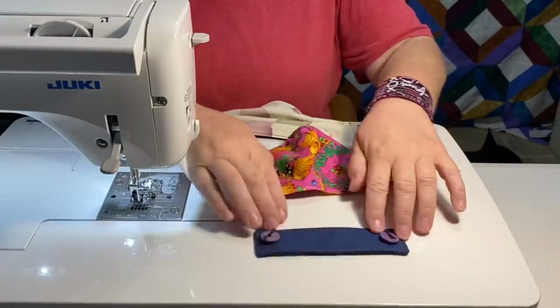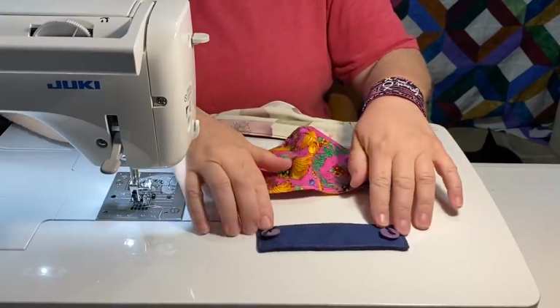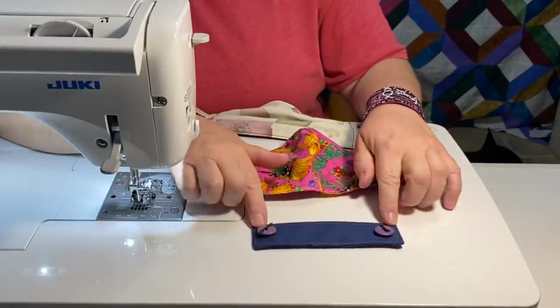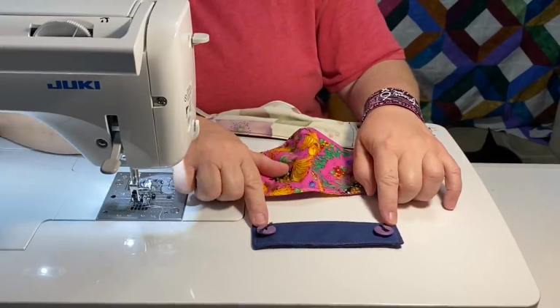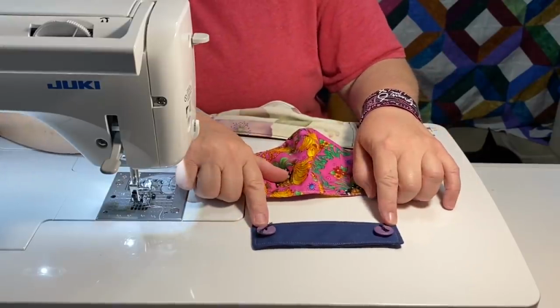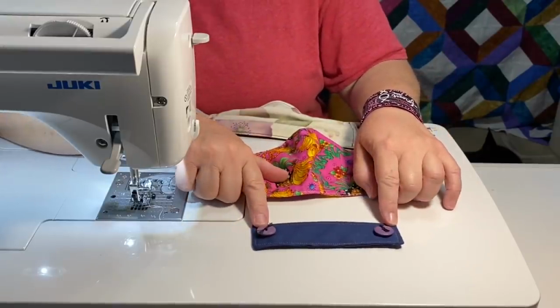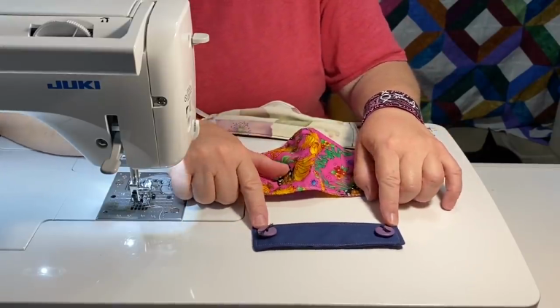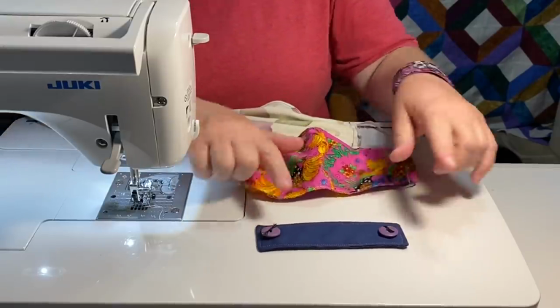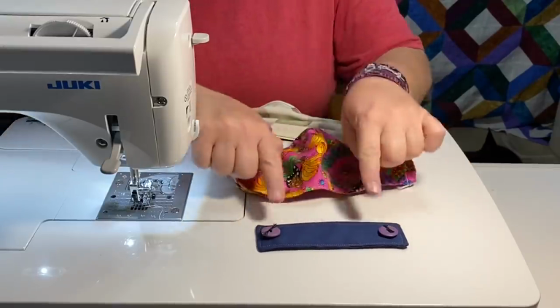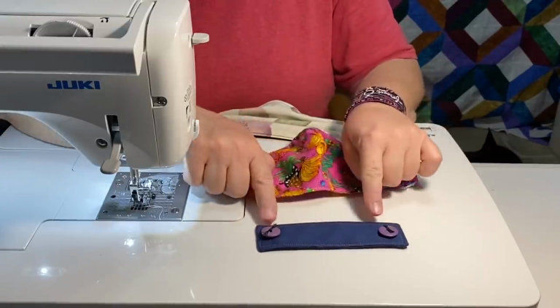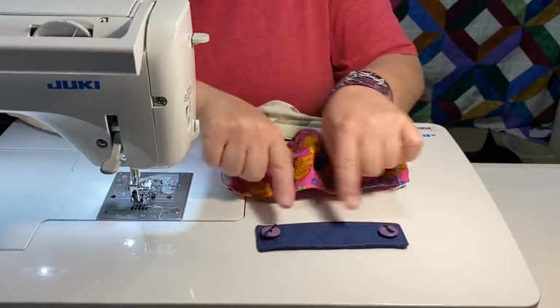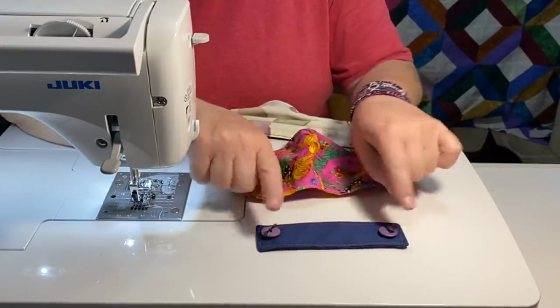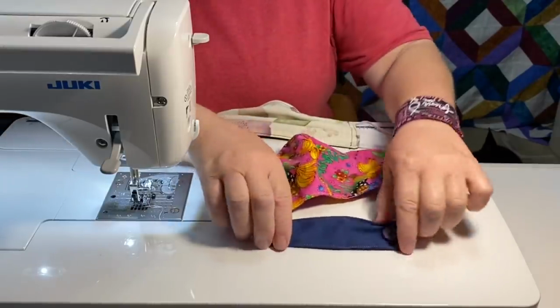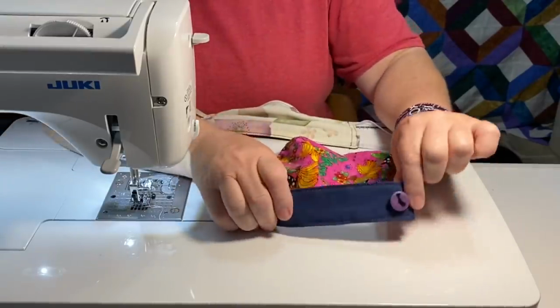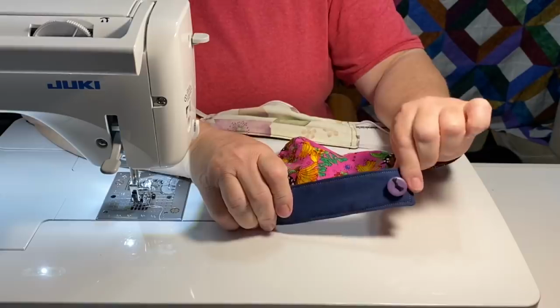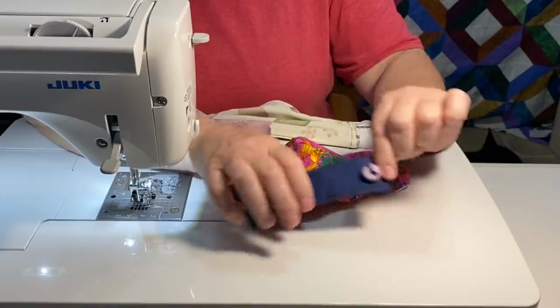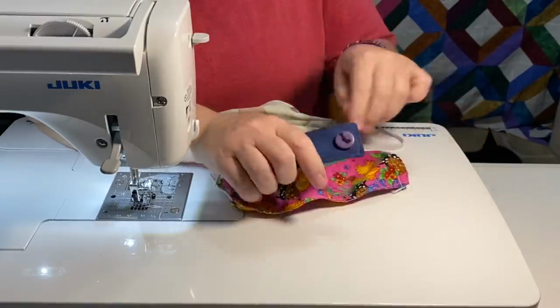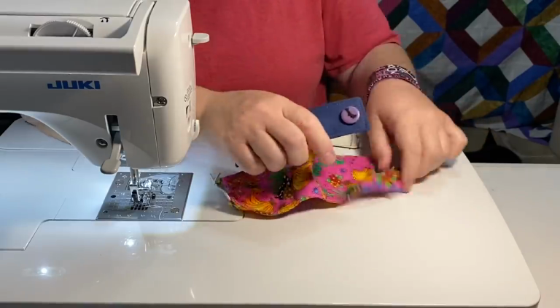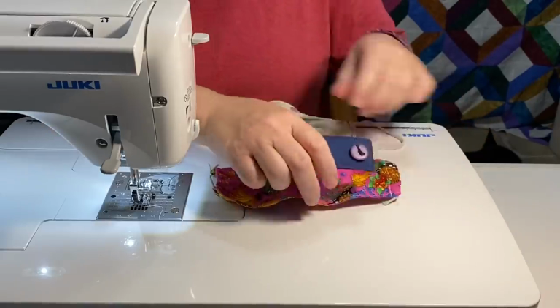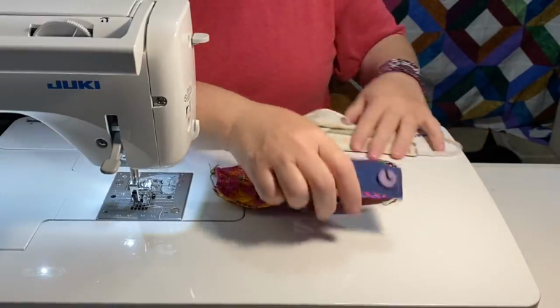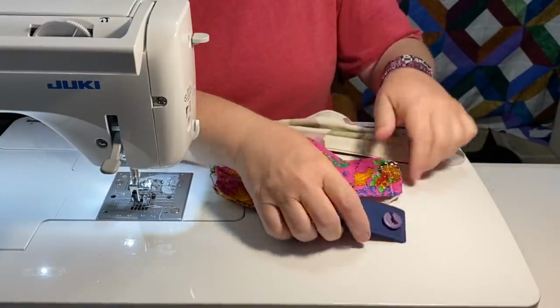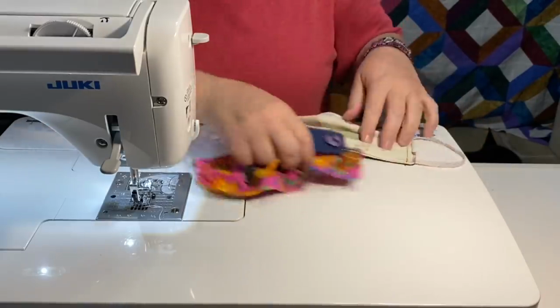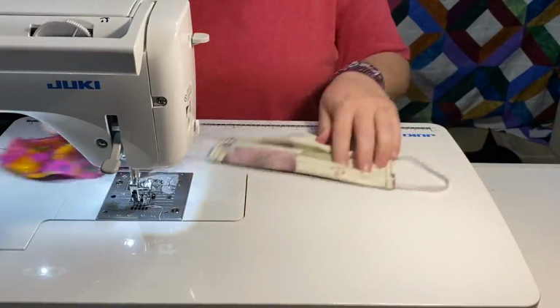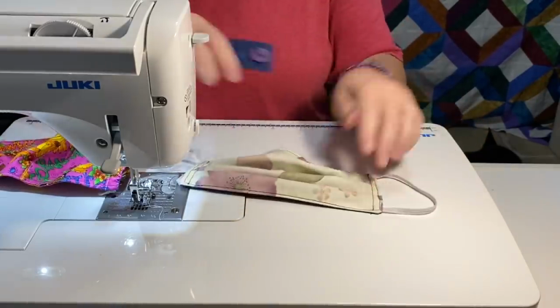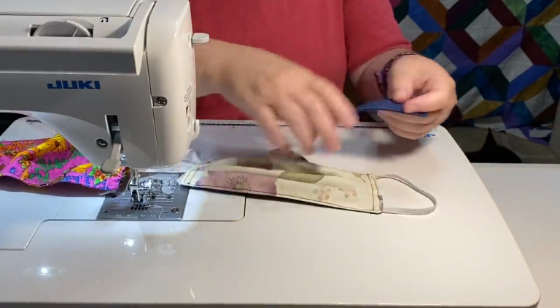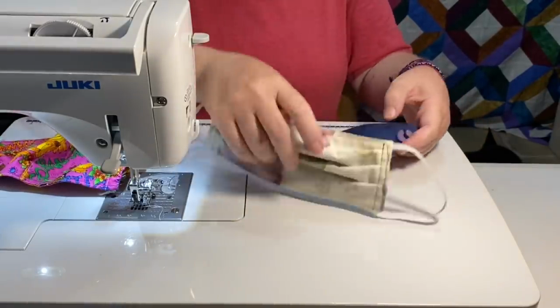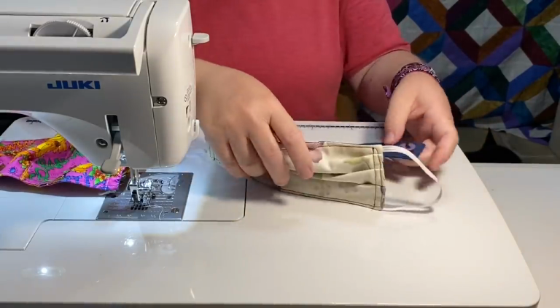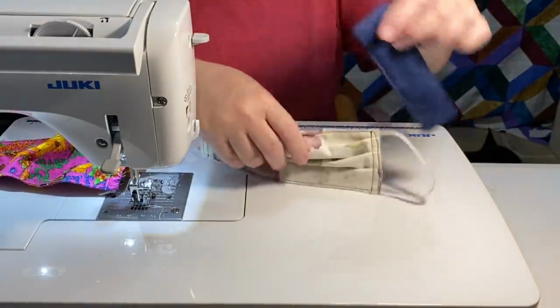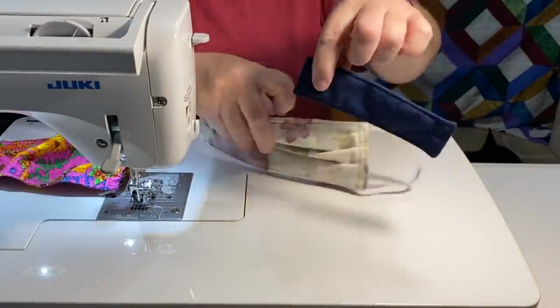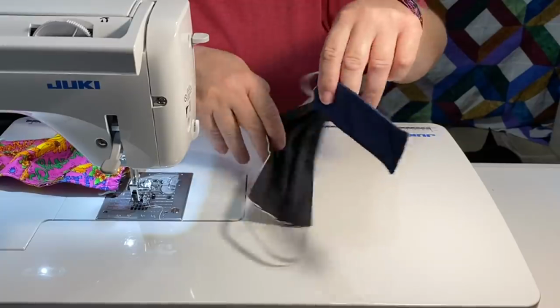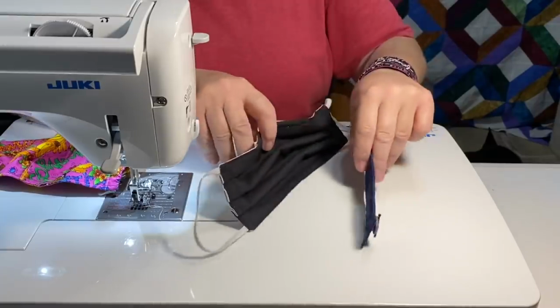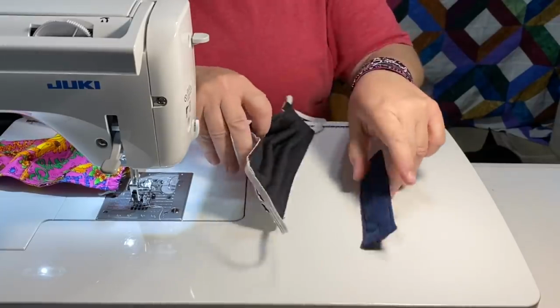Today I'm going to show you how to make an ear saver. This is simply some fabric with some batting and some buttons. When we wear our mask, we can put this on the back of our head.